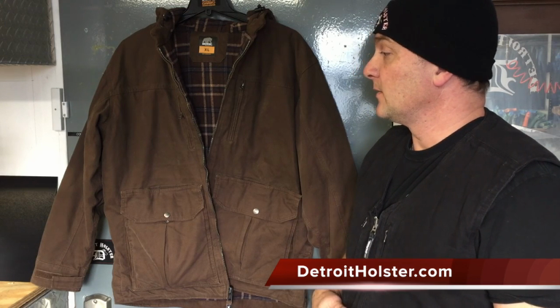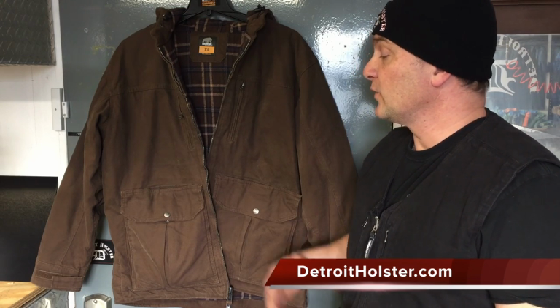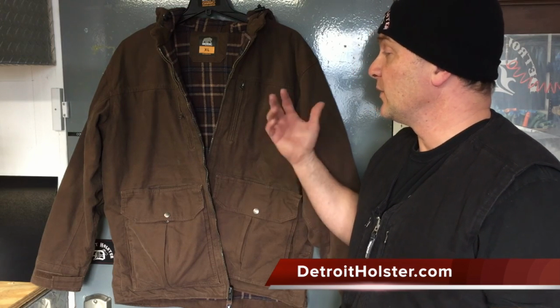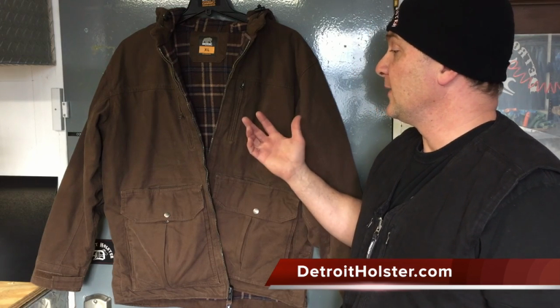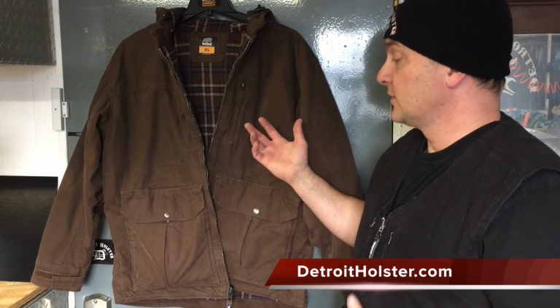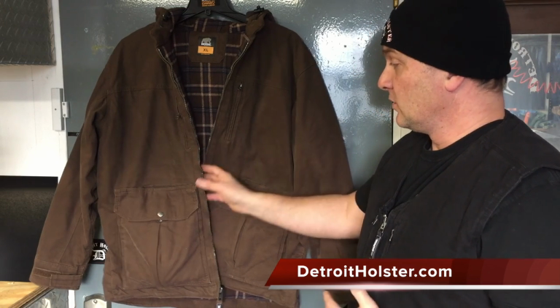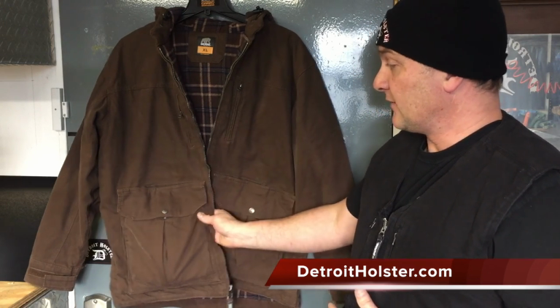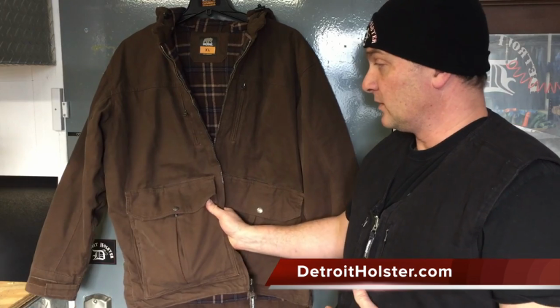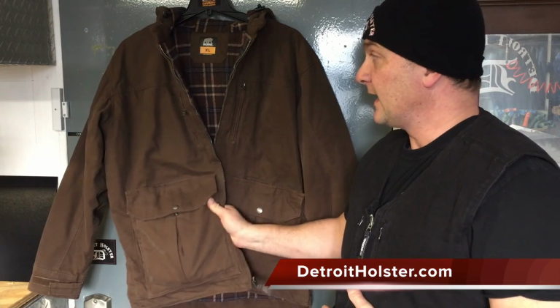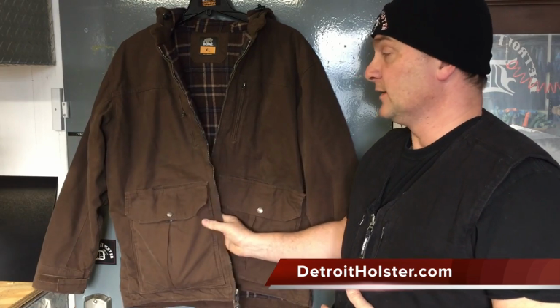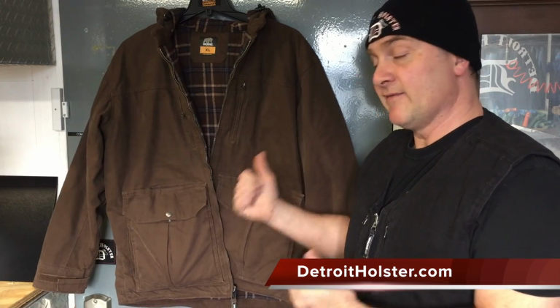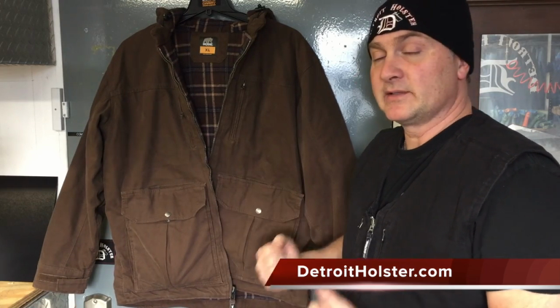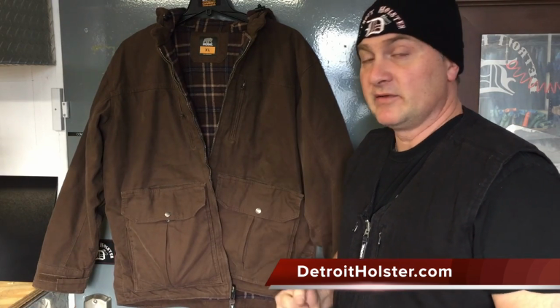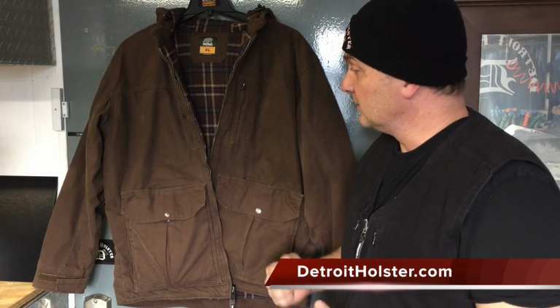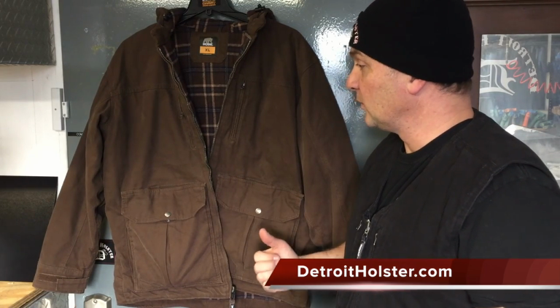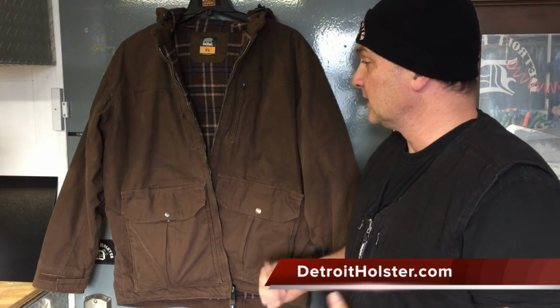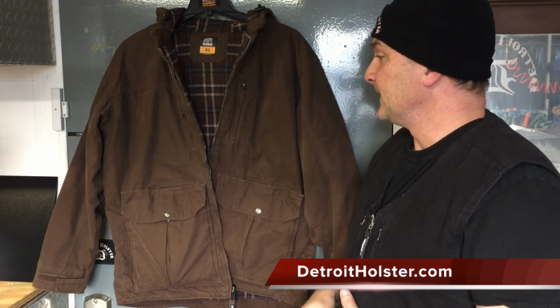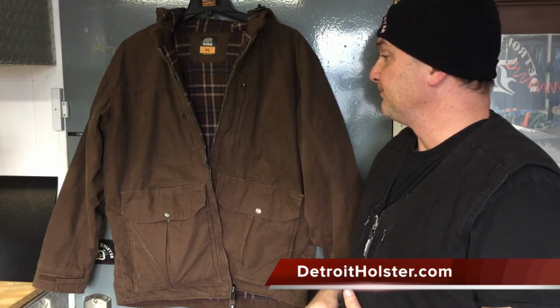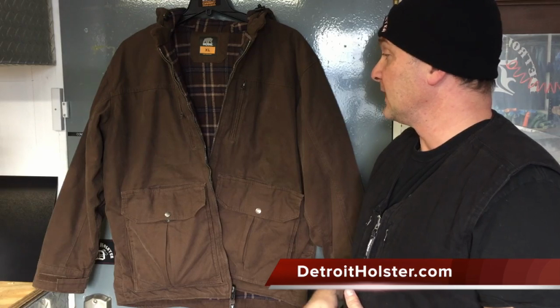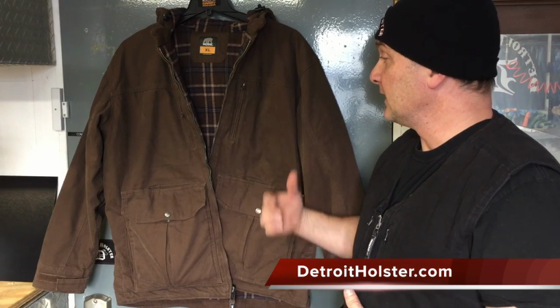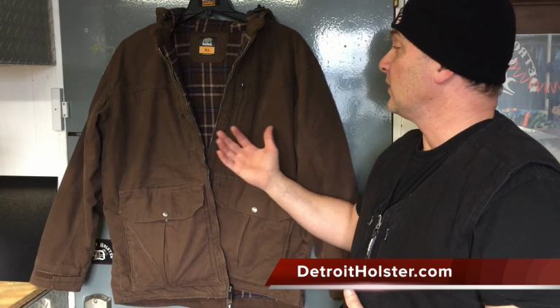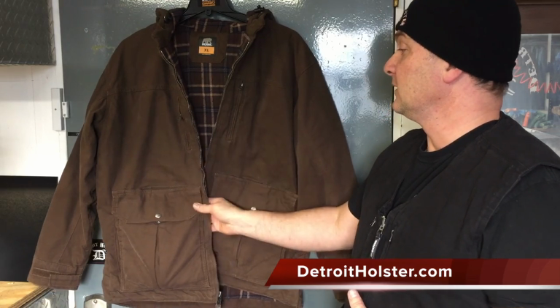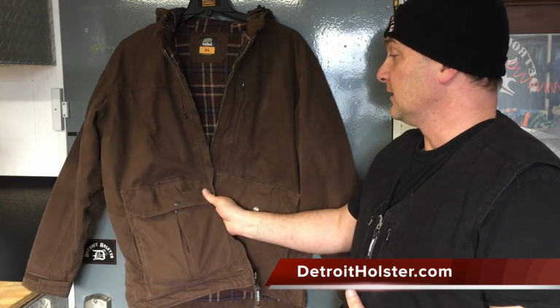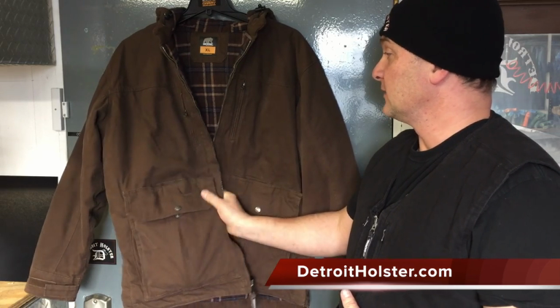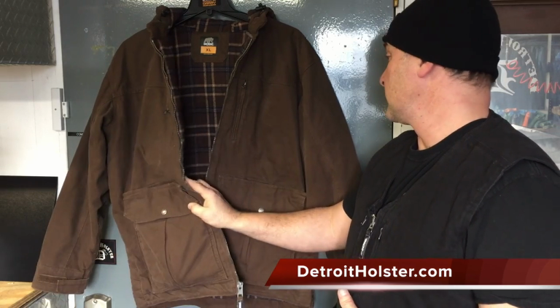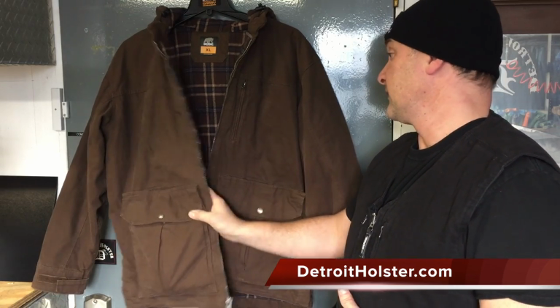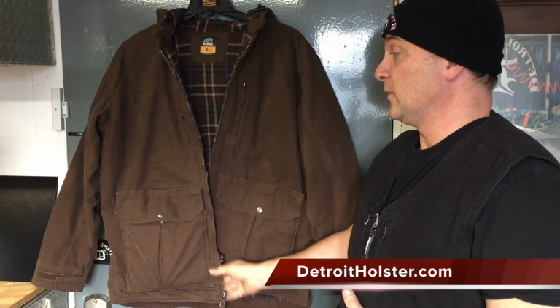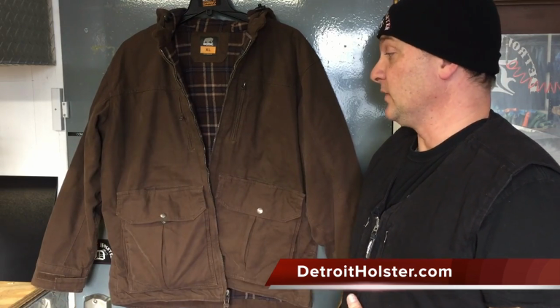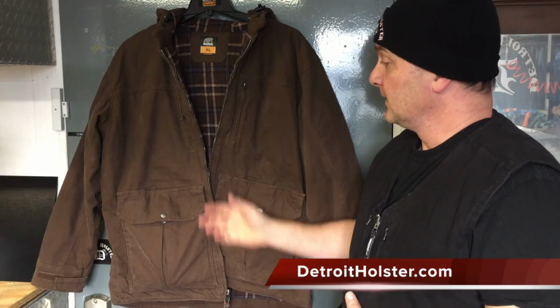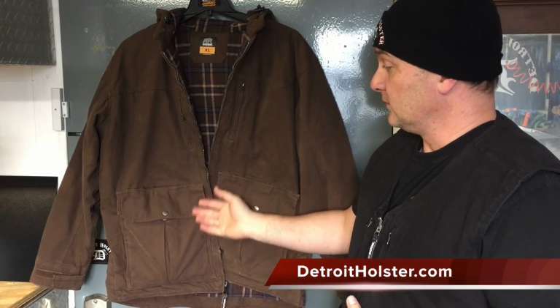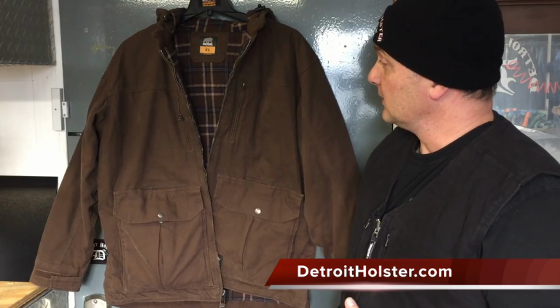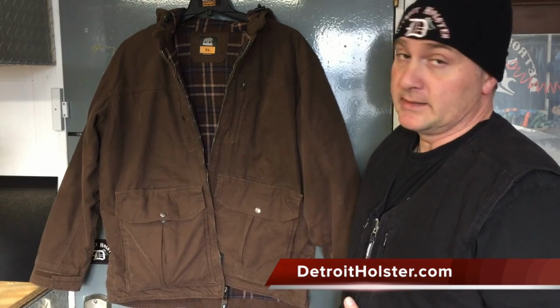My first impressions of pulling it out of the box, right off the bat, were high quality. It was heavy — it's got that heavy feel, durable feel, and high quality. And I initially thought this was going to be pretty sweet. And it is.